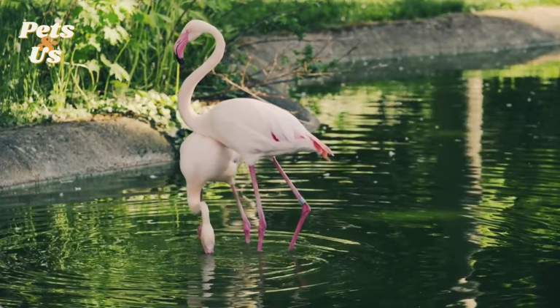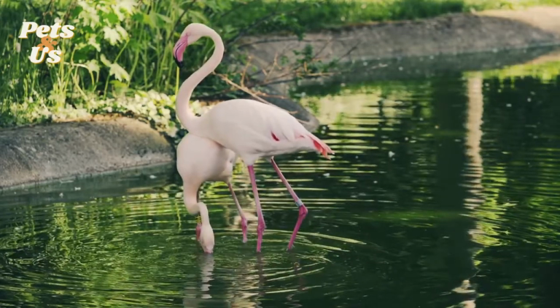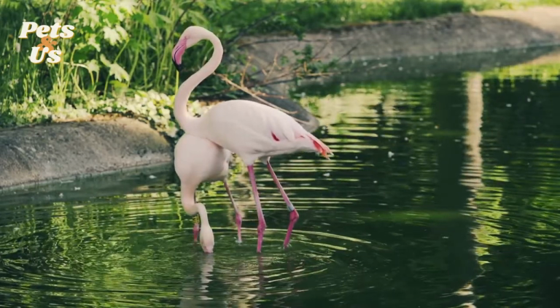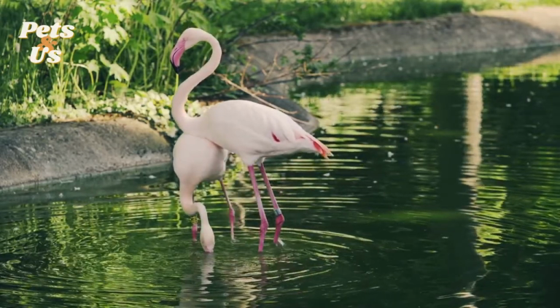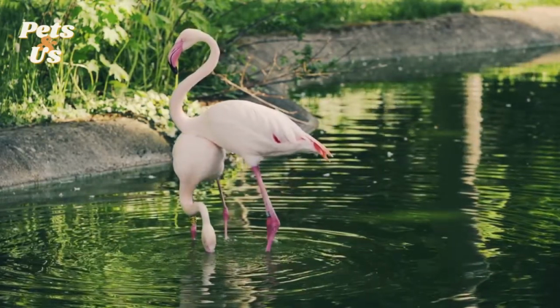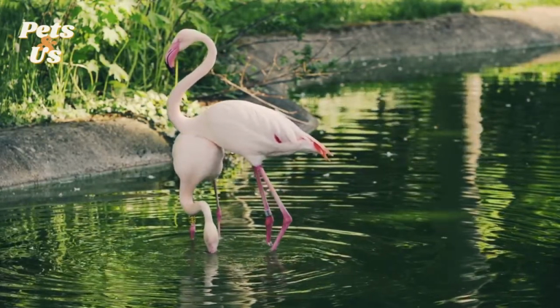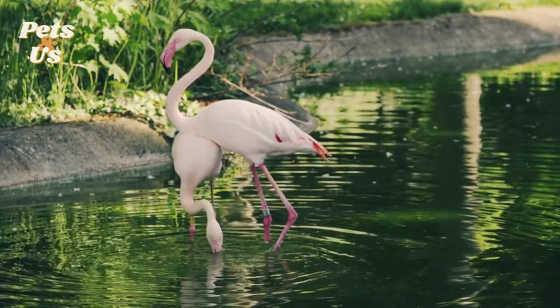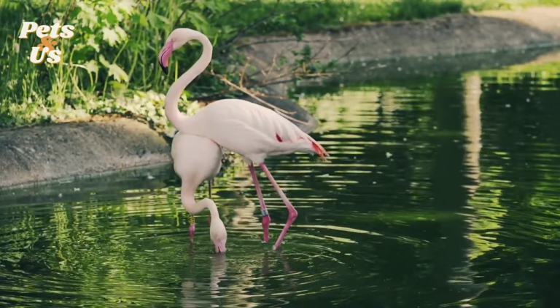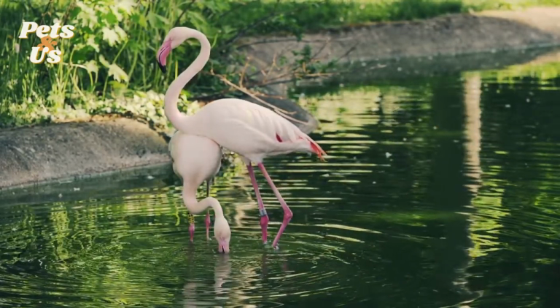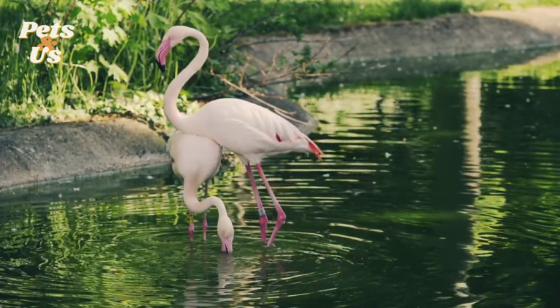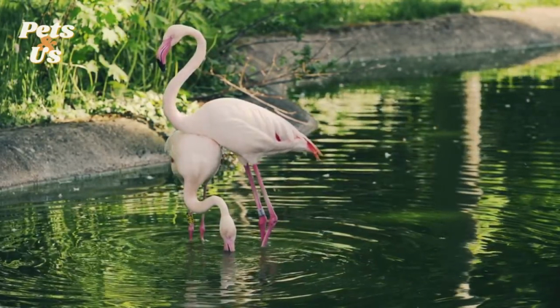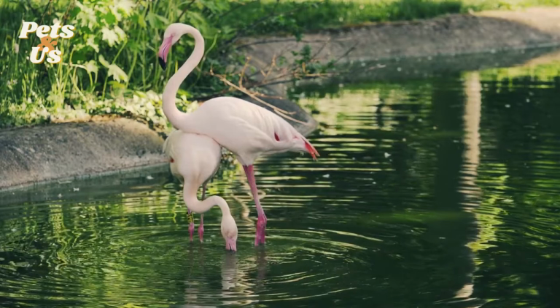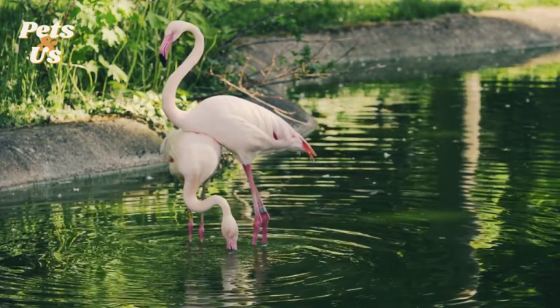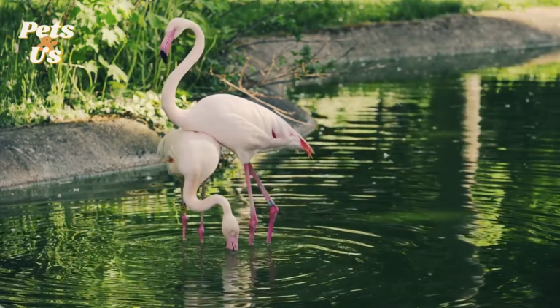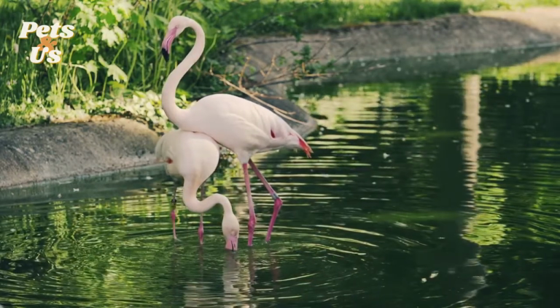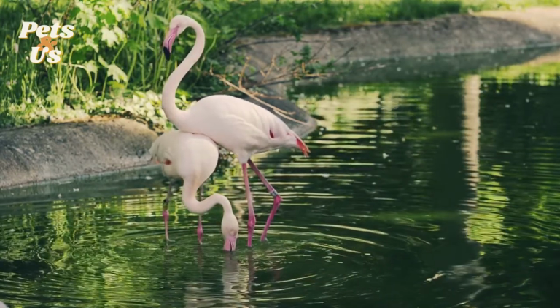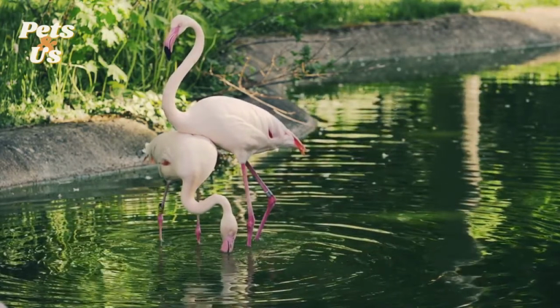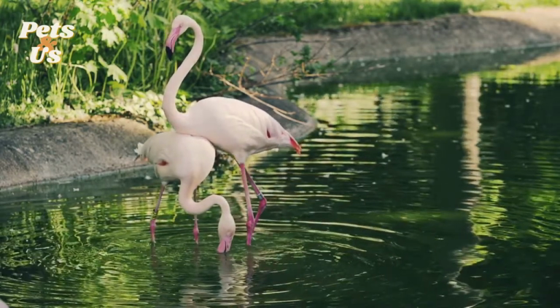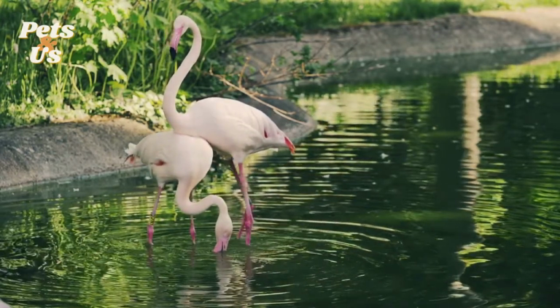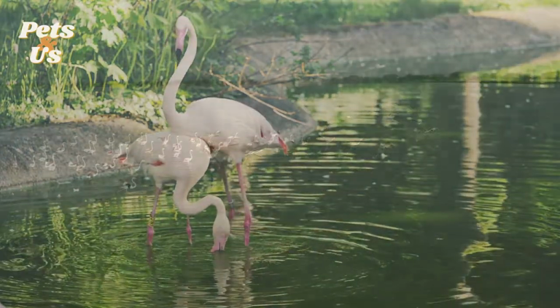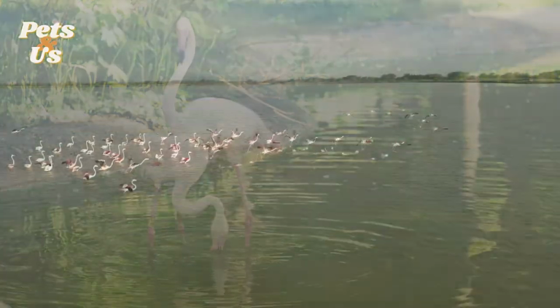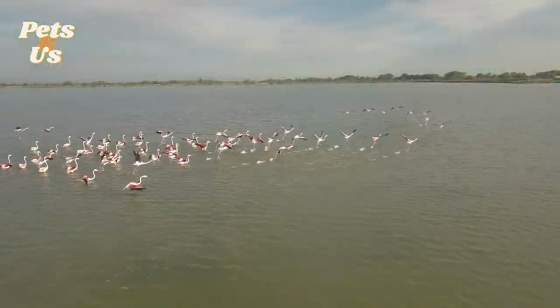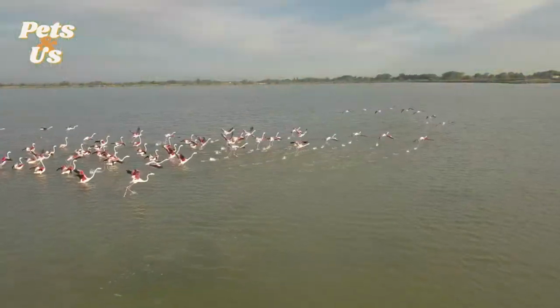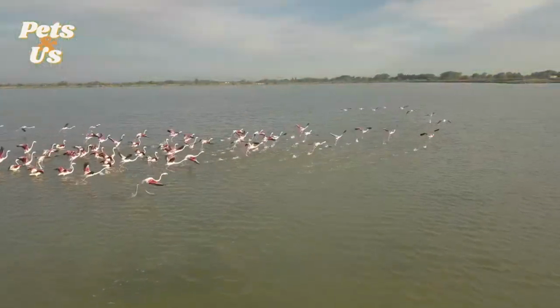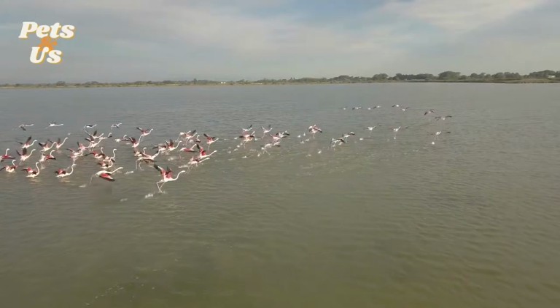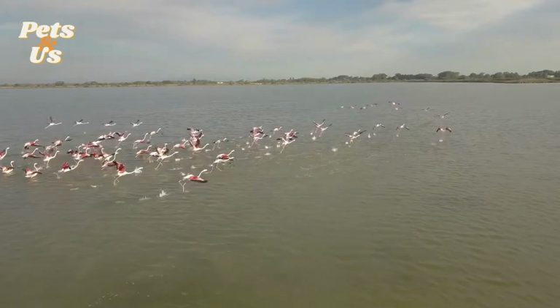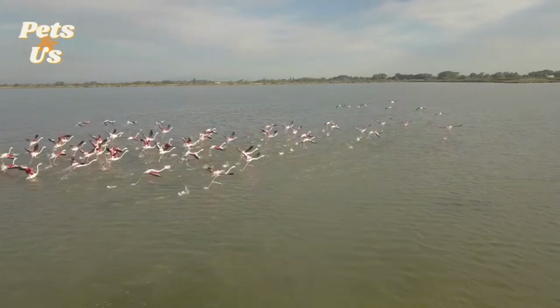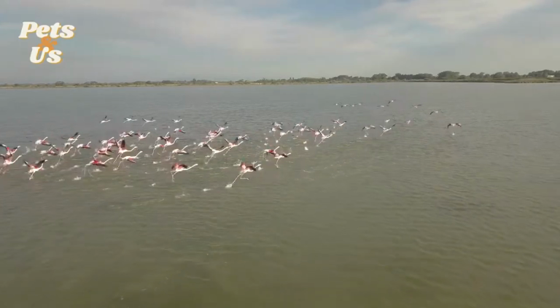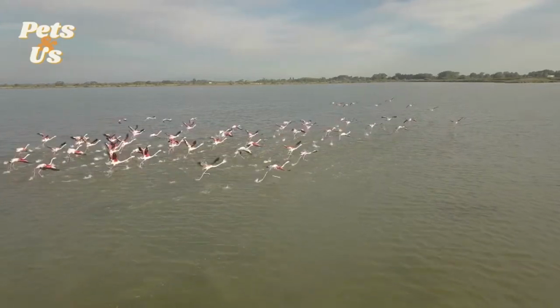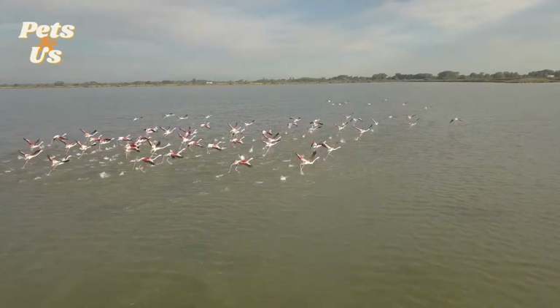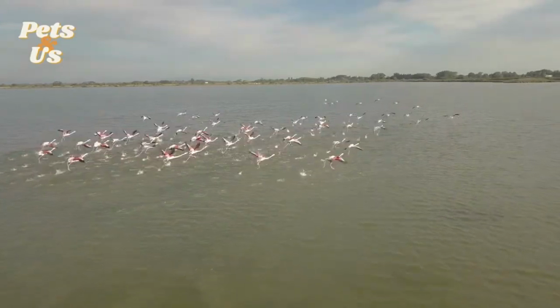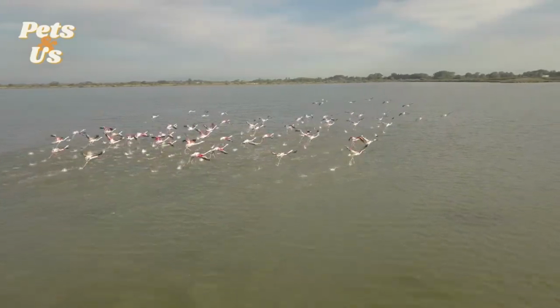Flamingos can run on water thanks to their webbed feet and lightweight bodies. Flamingos can fly up to 35 miles per hour.